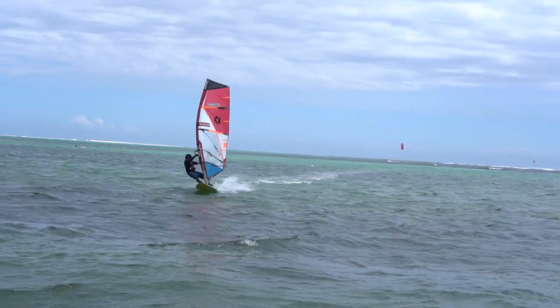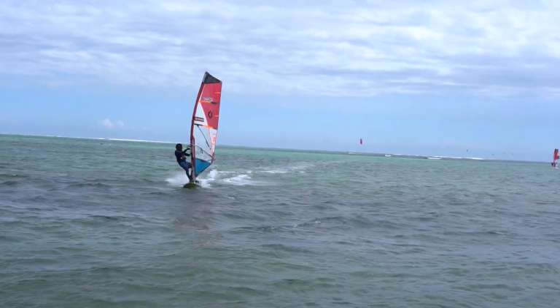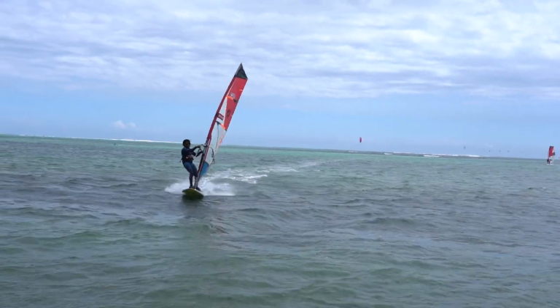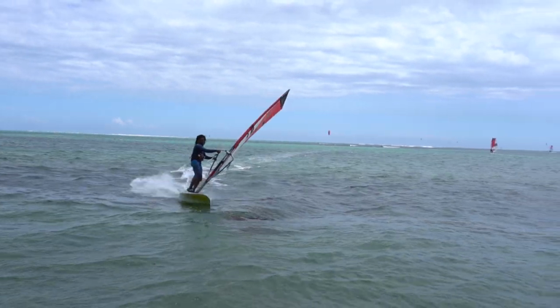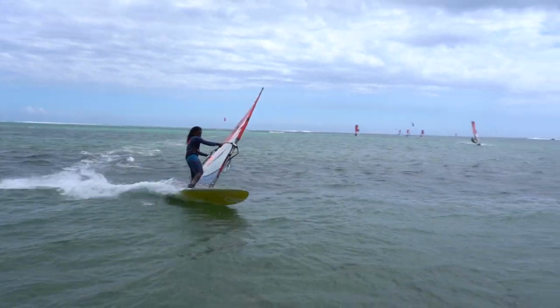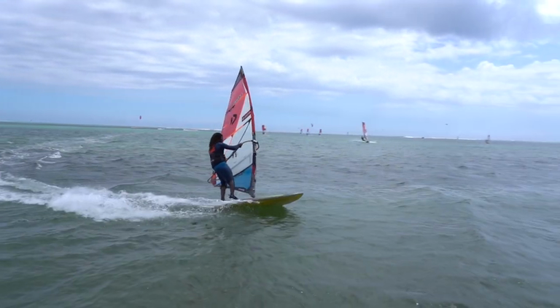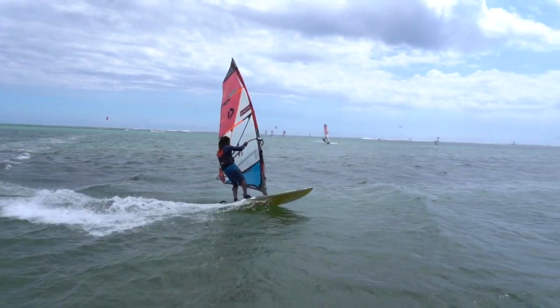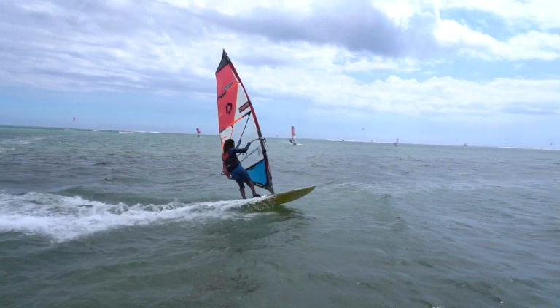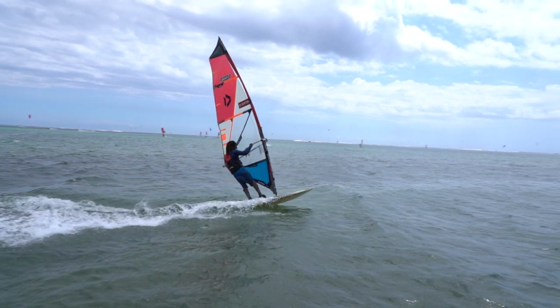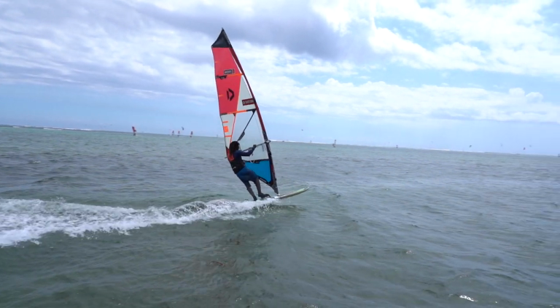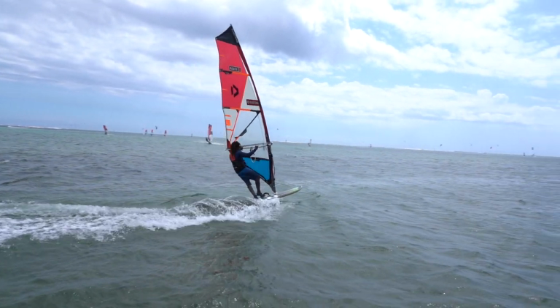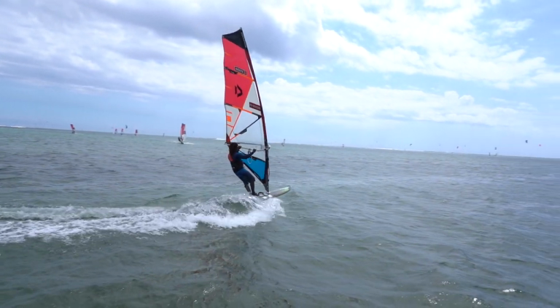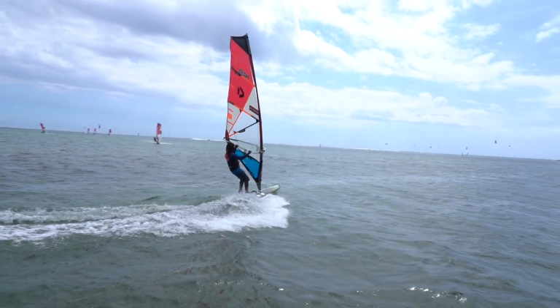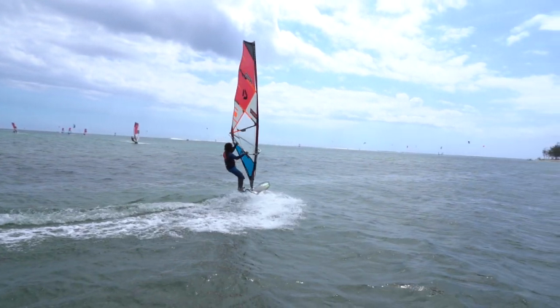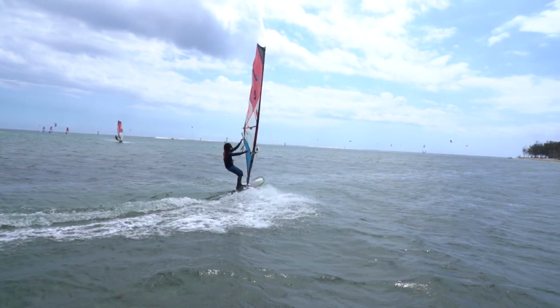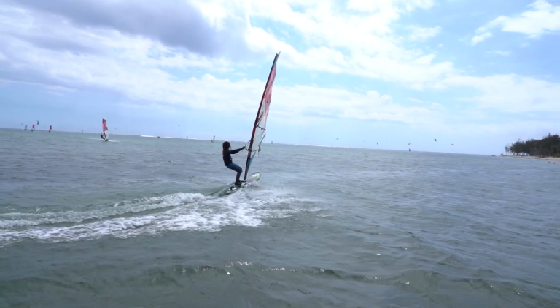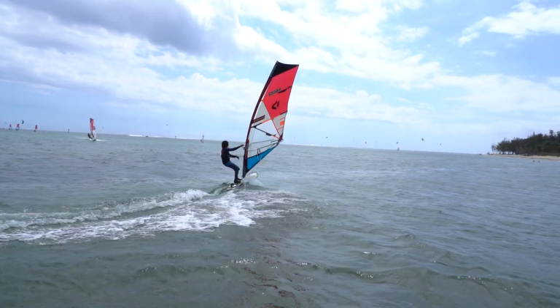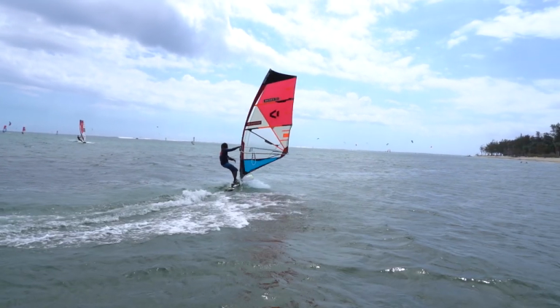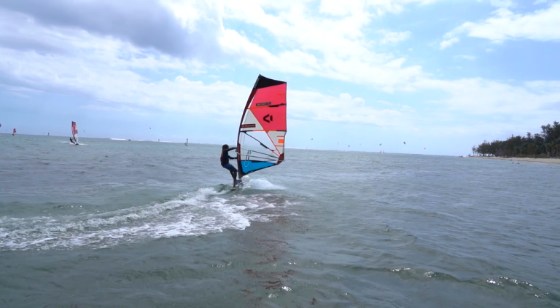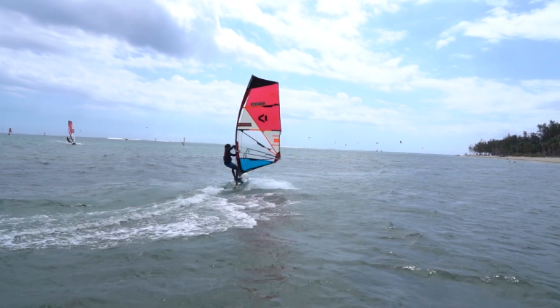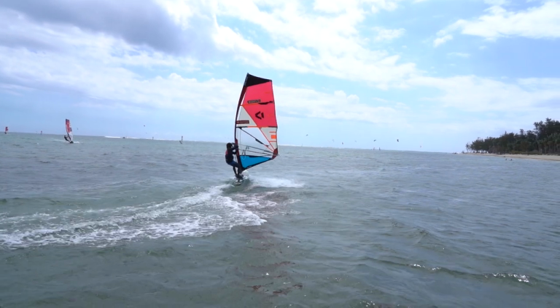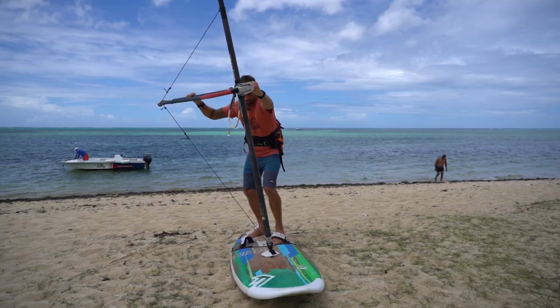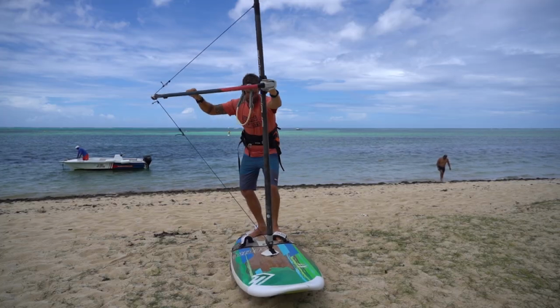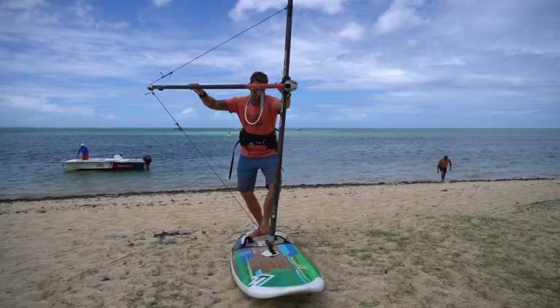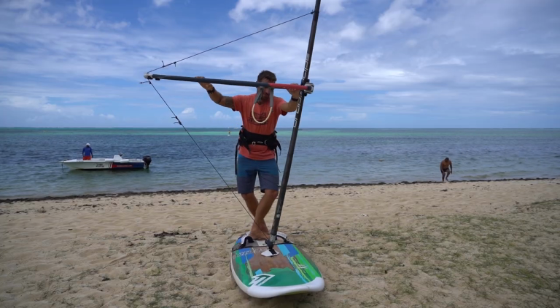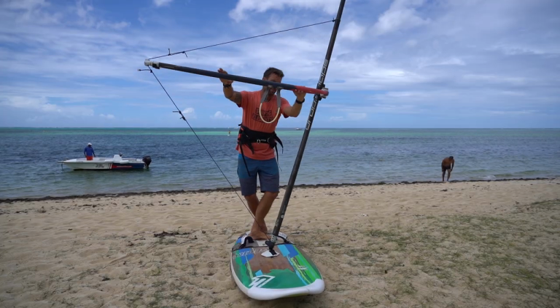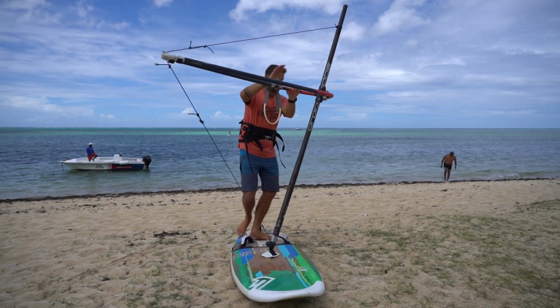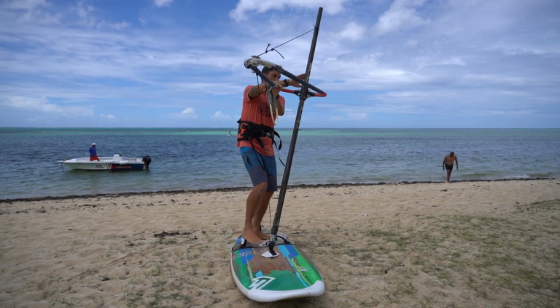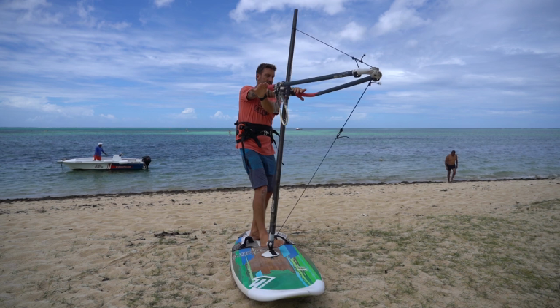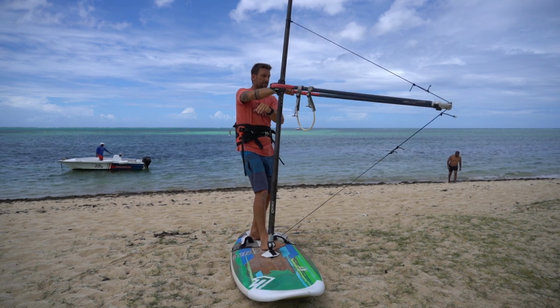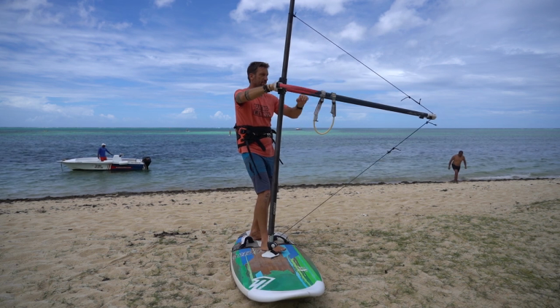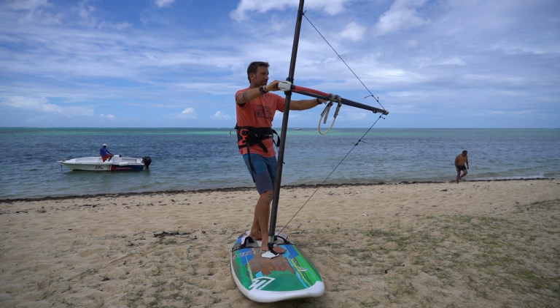If you're still fully planing, there will be a moment when your board speed more or less equals the wind speed. At this moment, your sail will begin to feel very light and easy to hold. That is the moment you want to flip the sail and change your stance at the same time in a fluent movement.